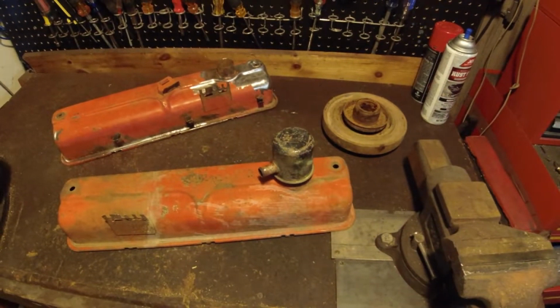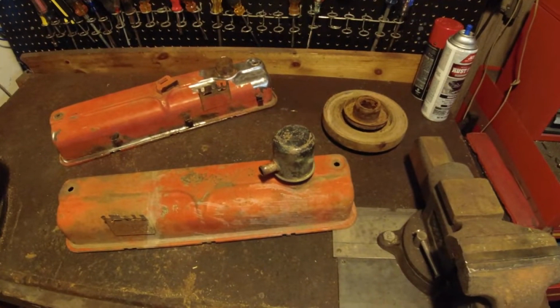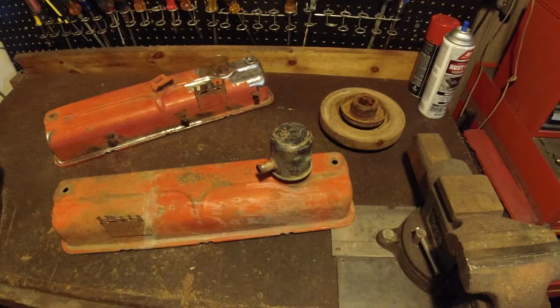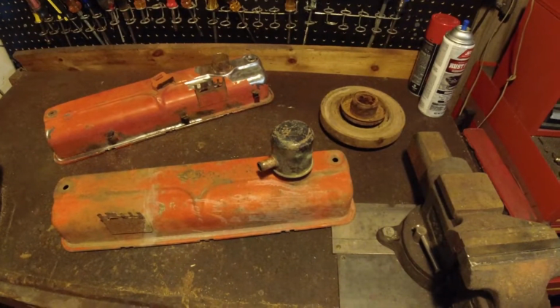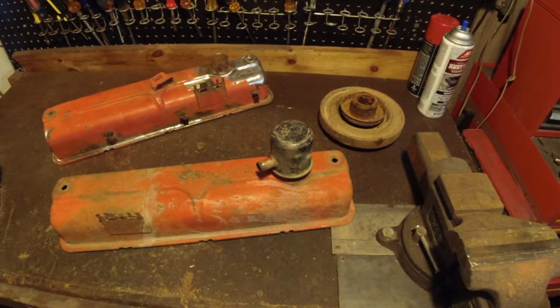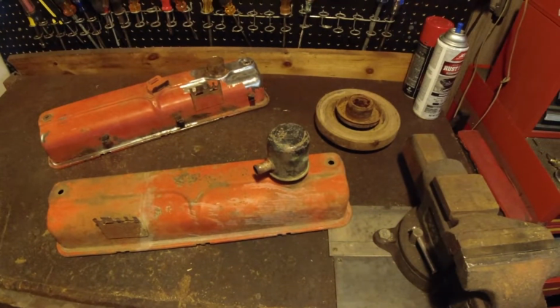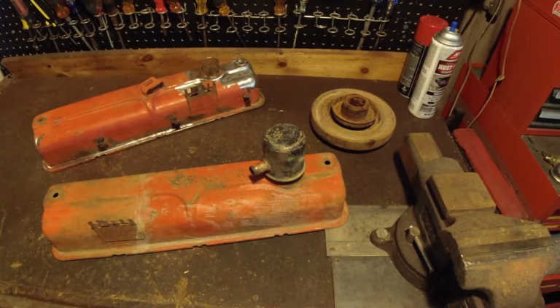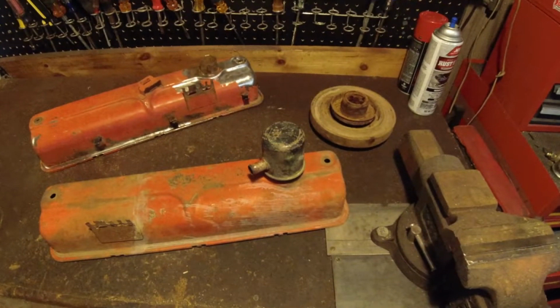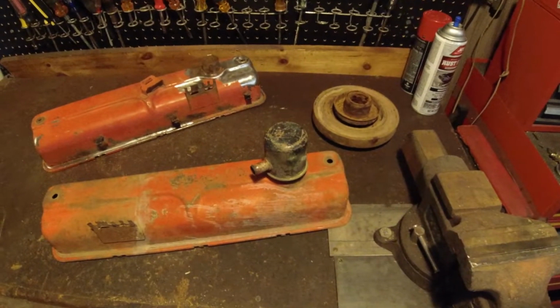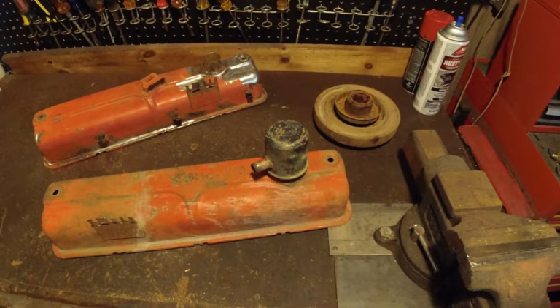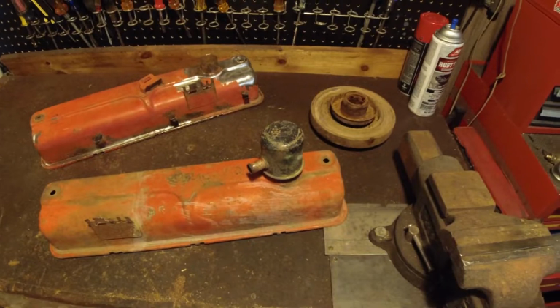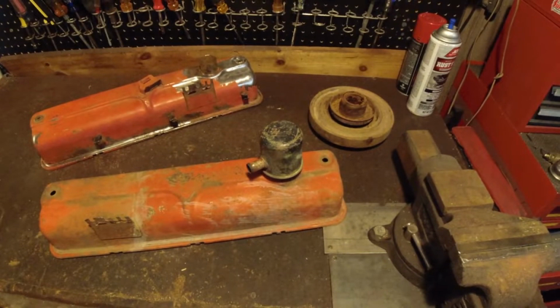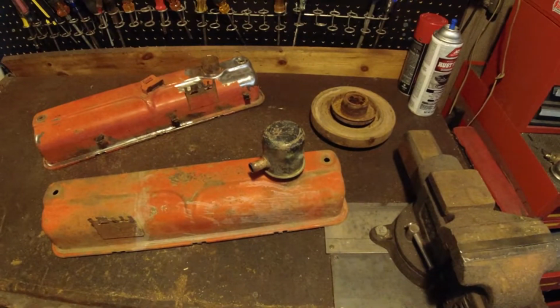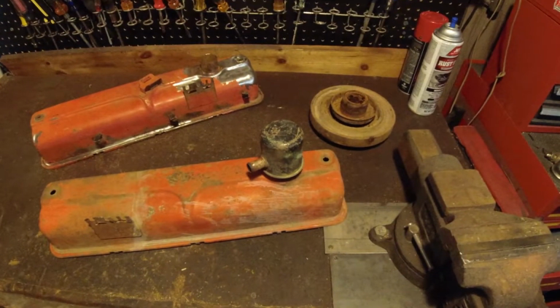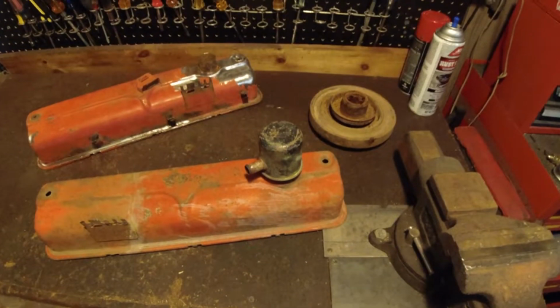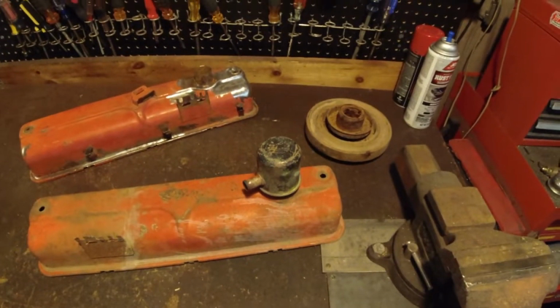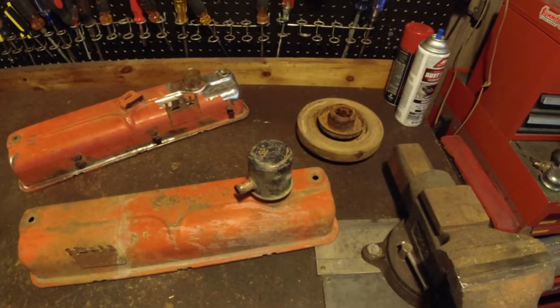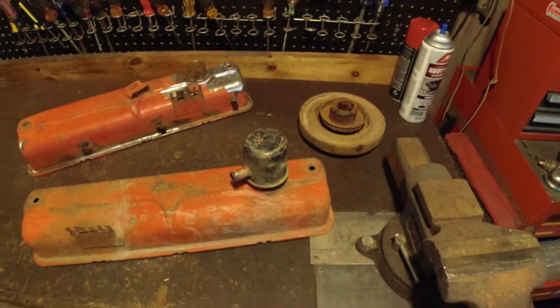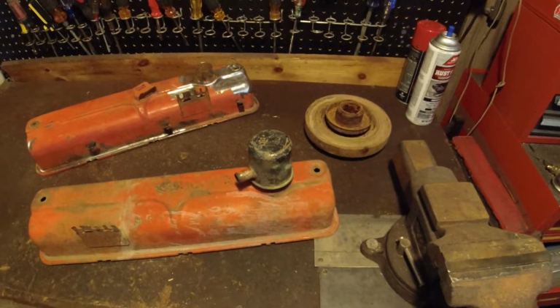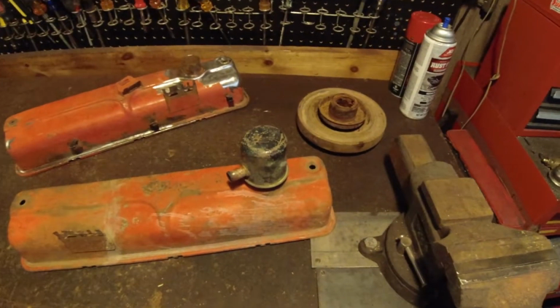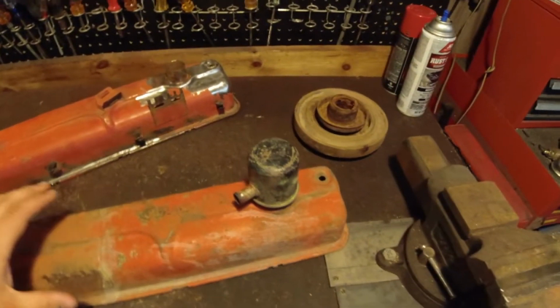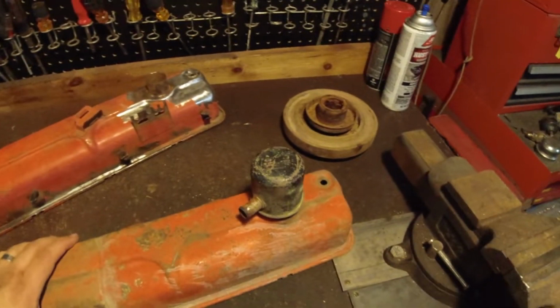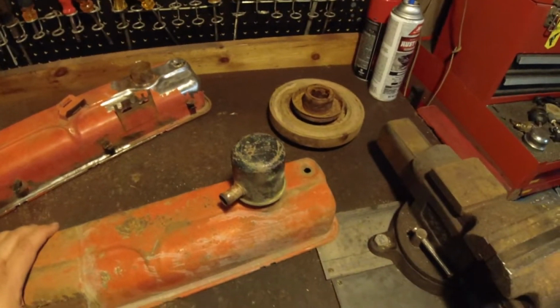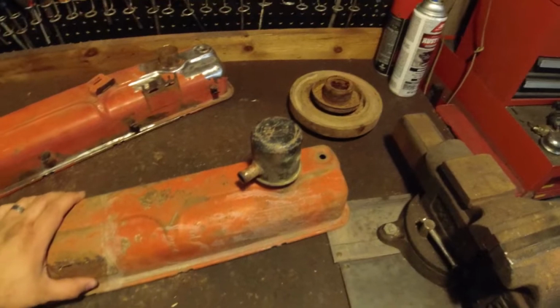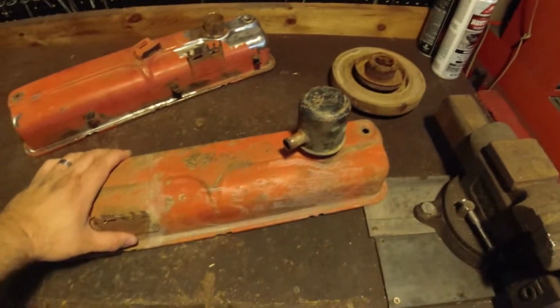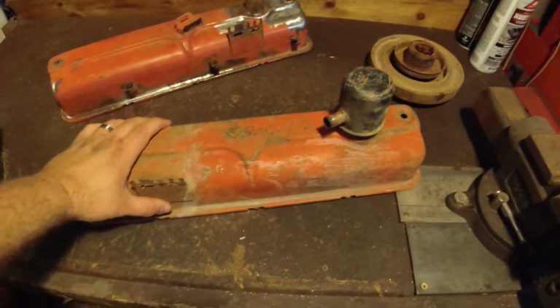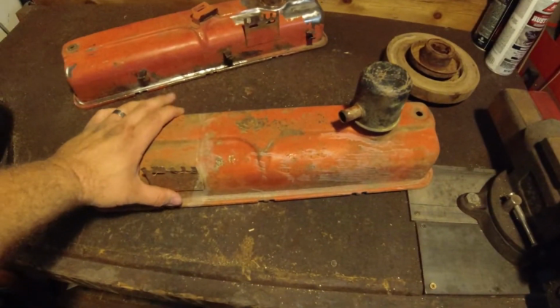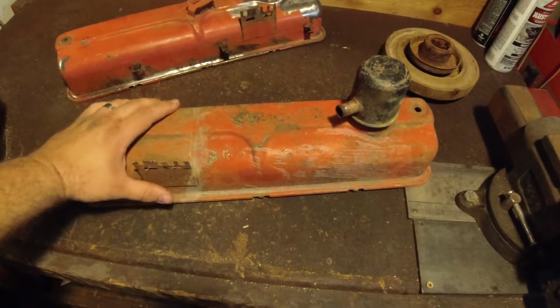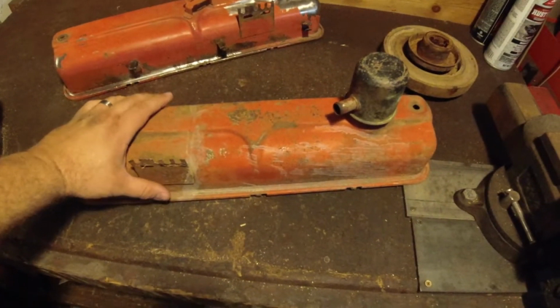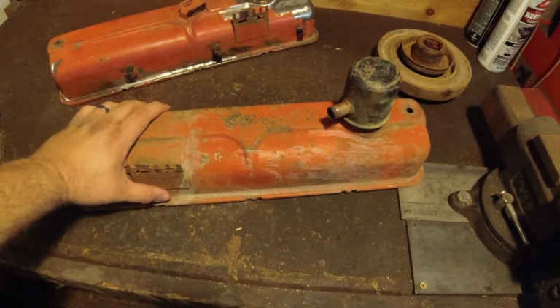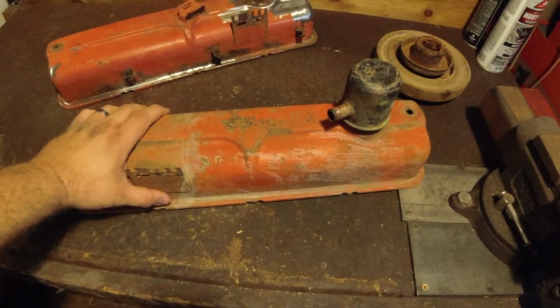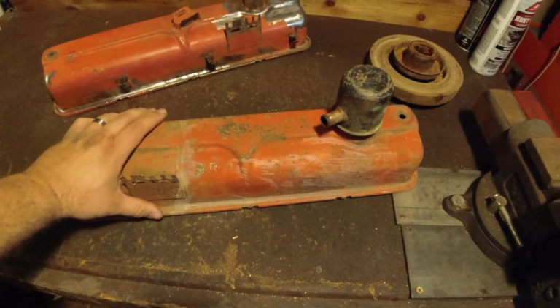Hi all and welcome back to the Tech Garage. My dad's out for a little bit so I'm gonna take care of some low-hanging fruit while he's away. This is the valve covers to my other engine, the original one that came with the car.